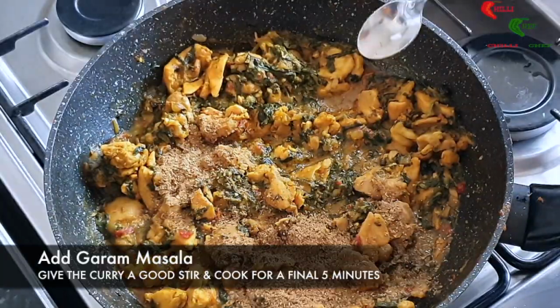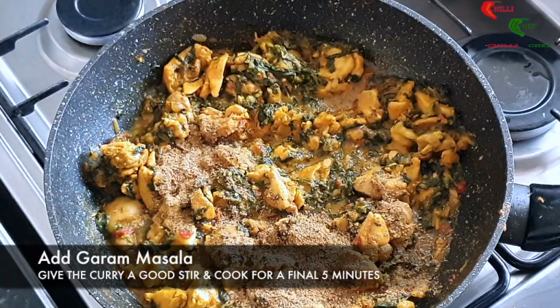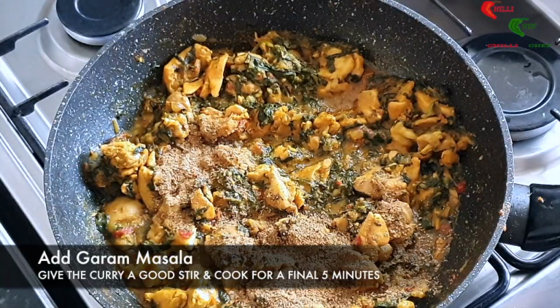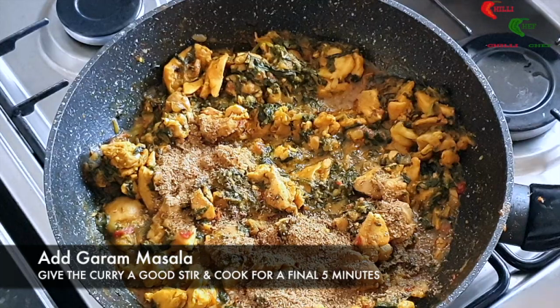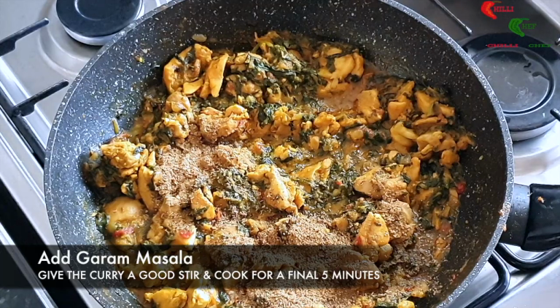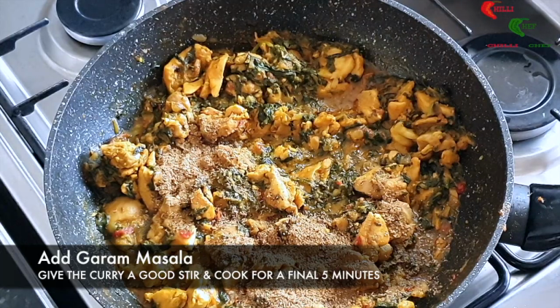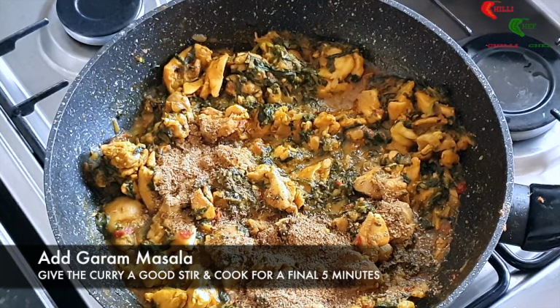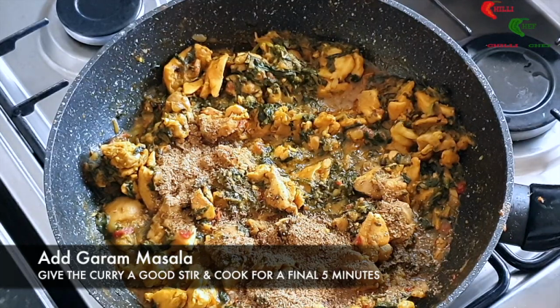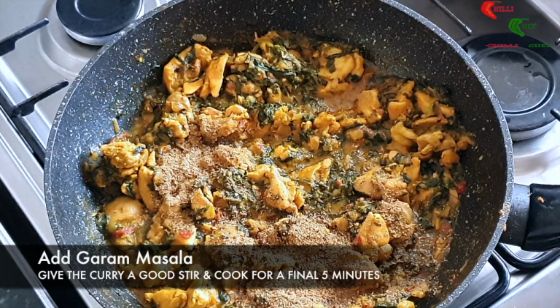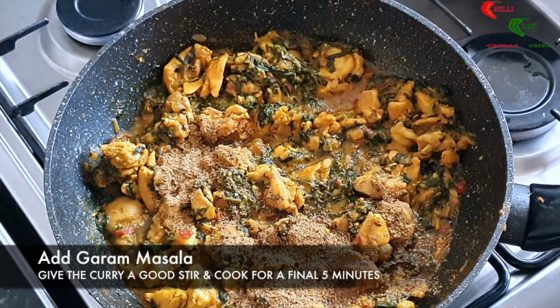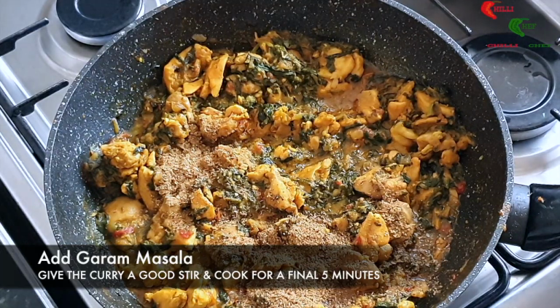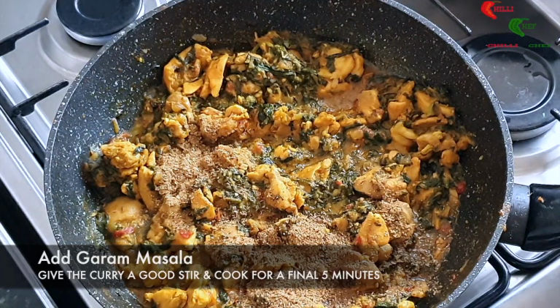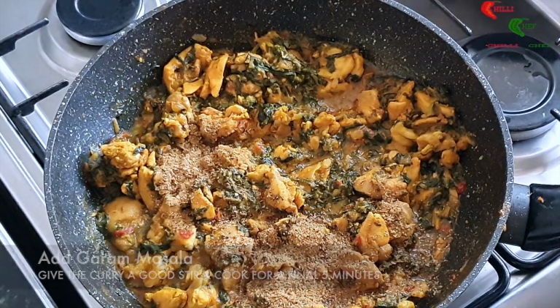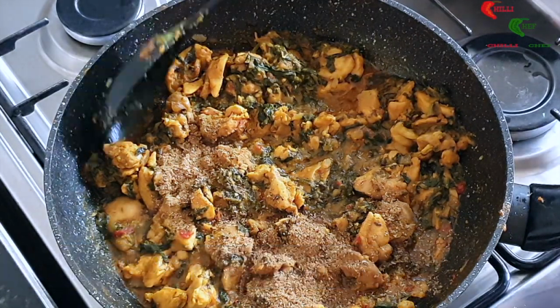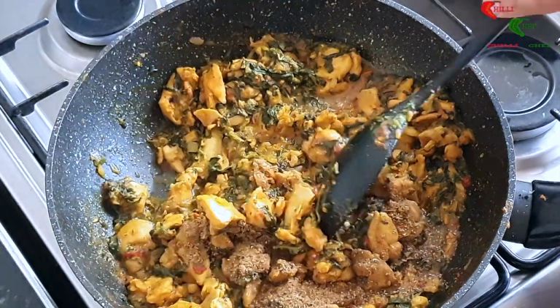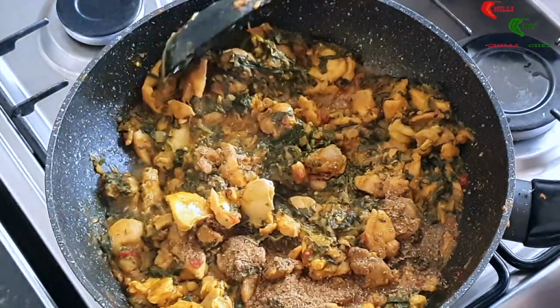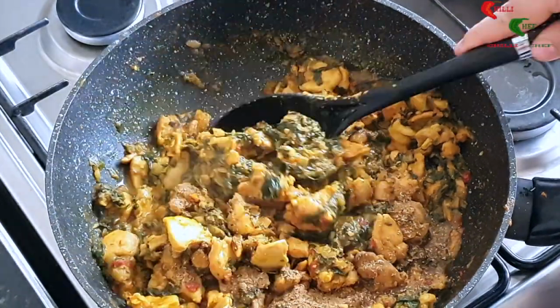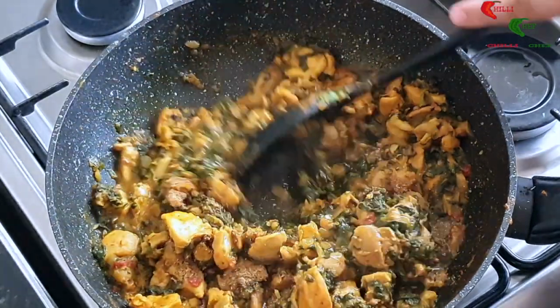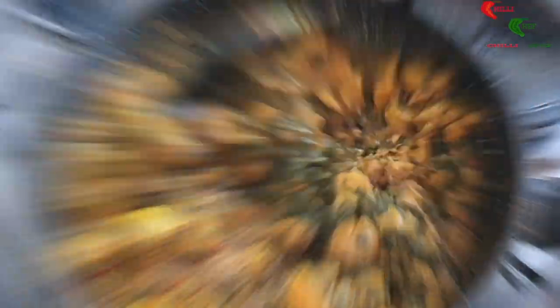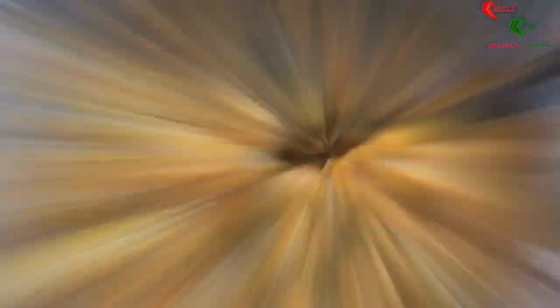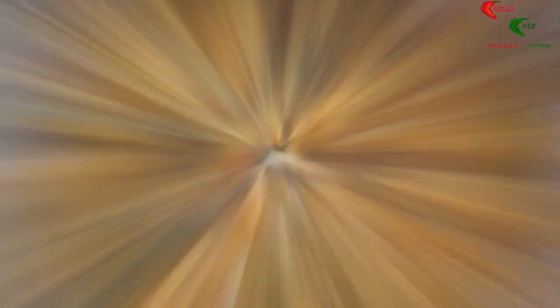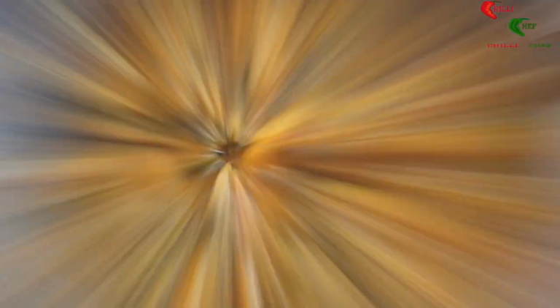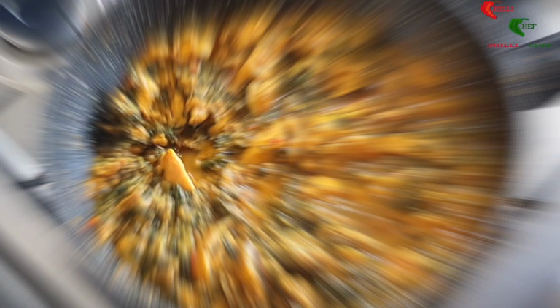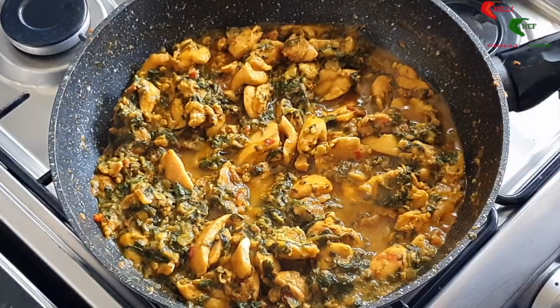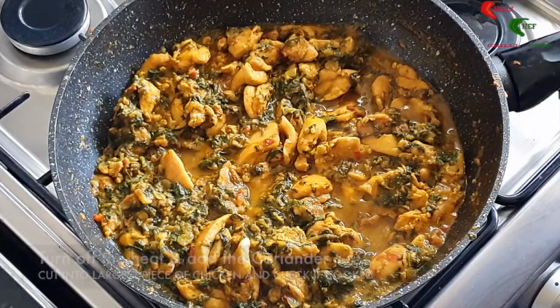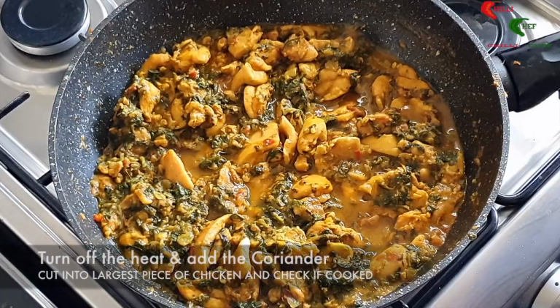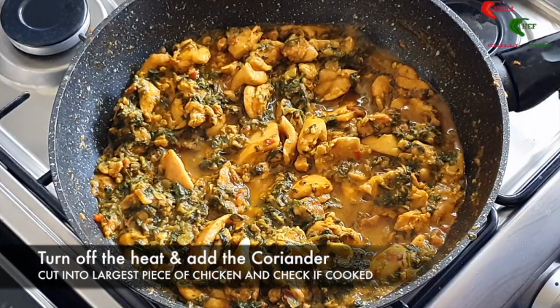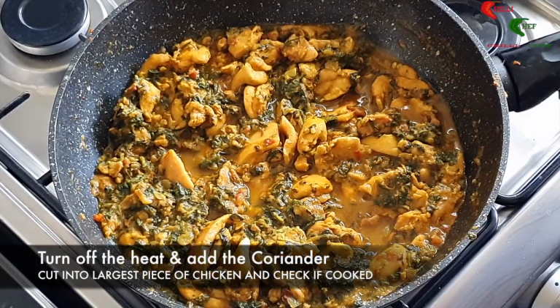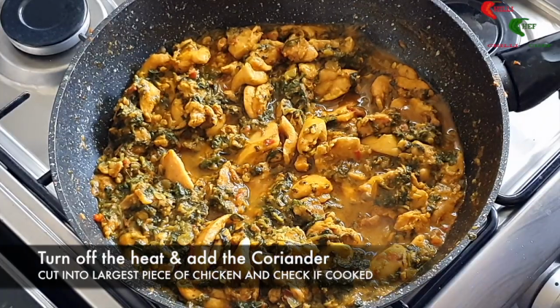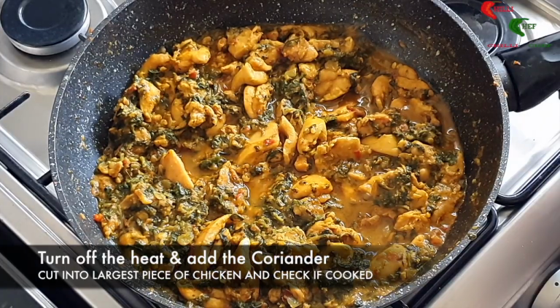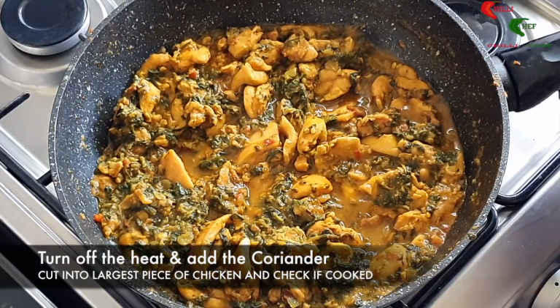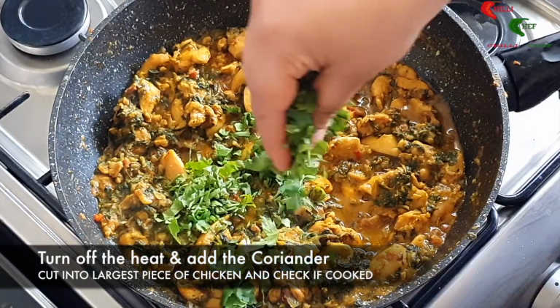Add the garam masala and cook for a final five minutes. Turn the heat off and add the coriander.